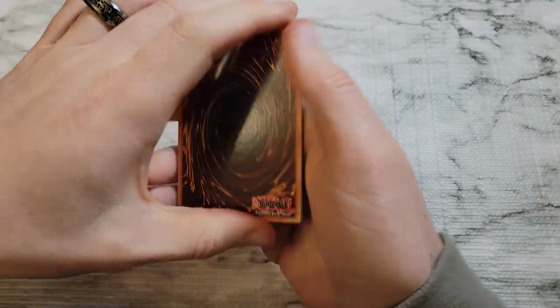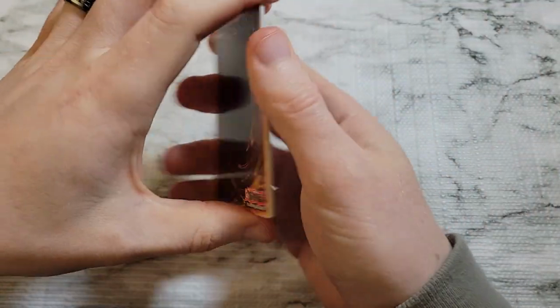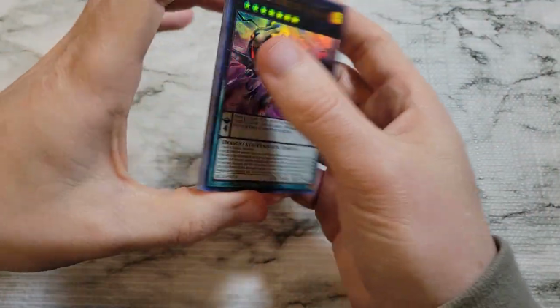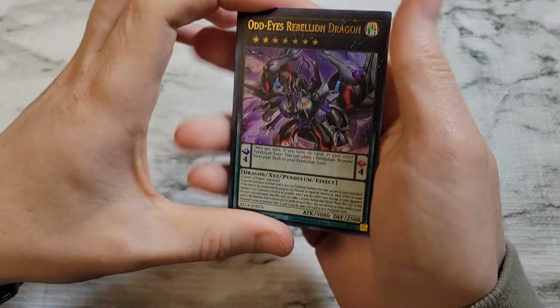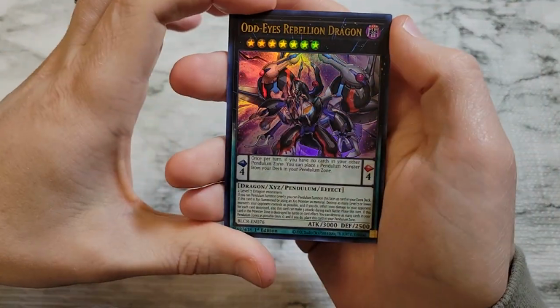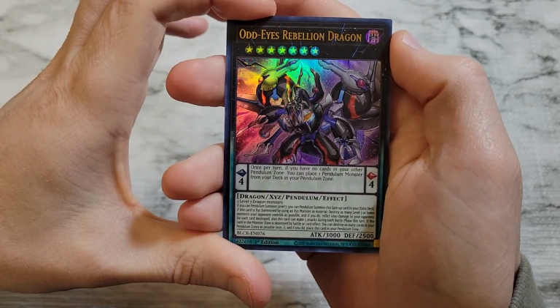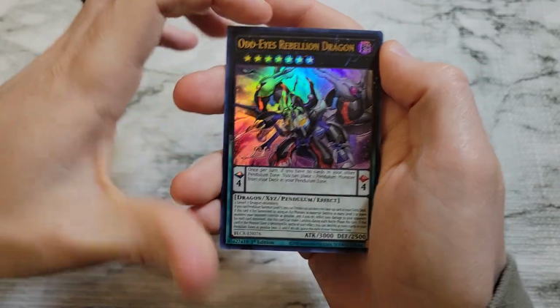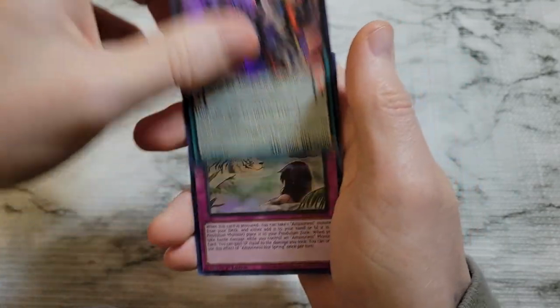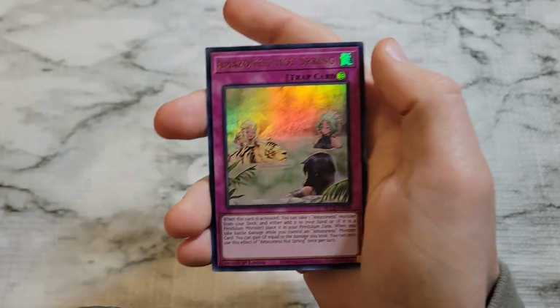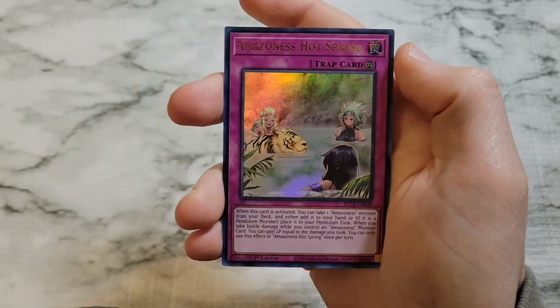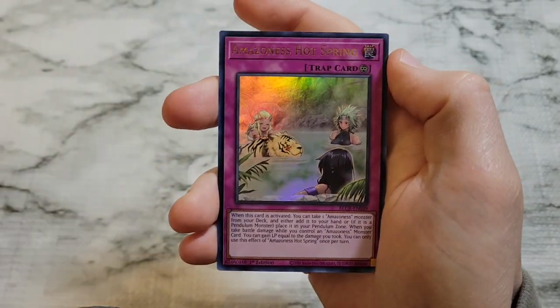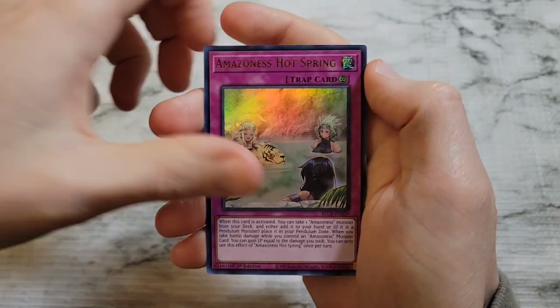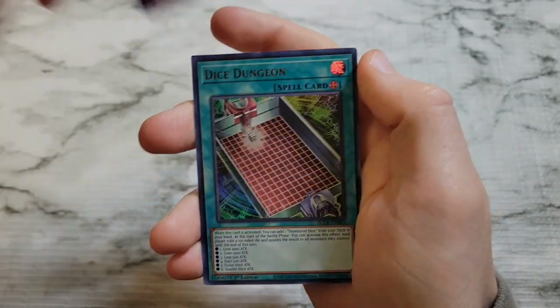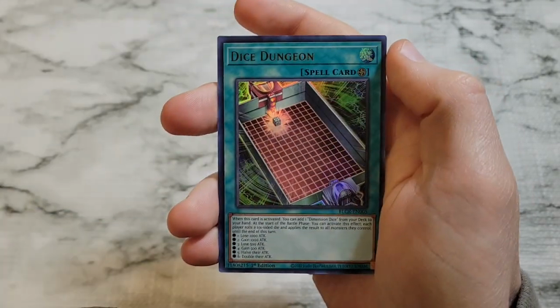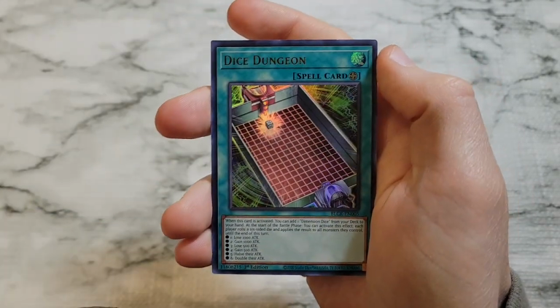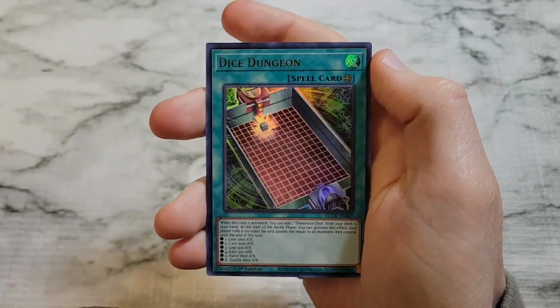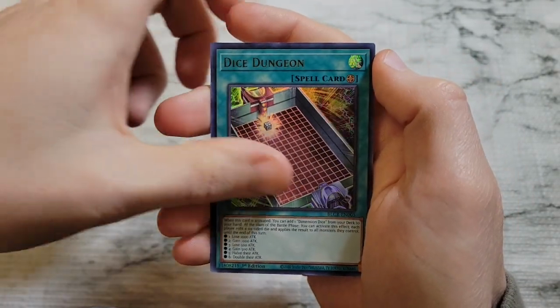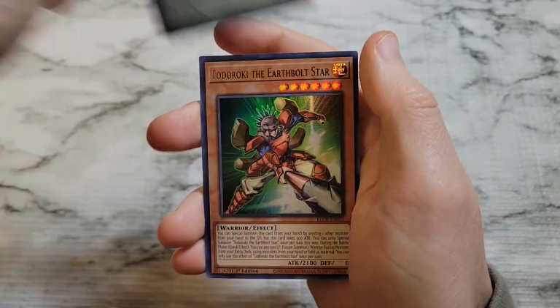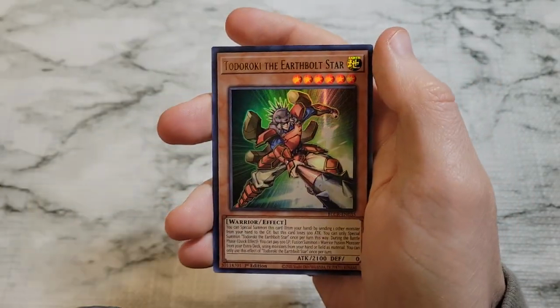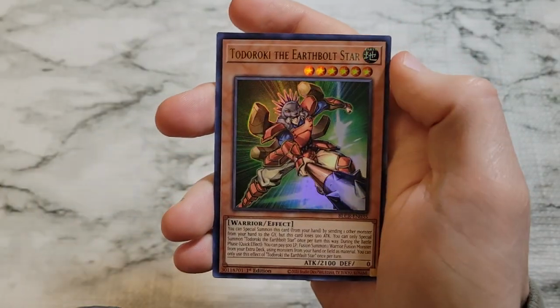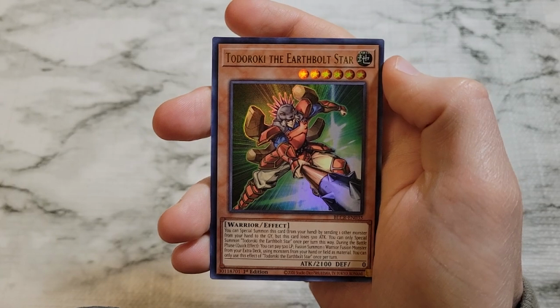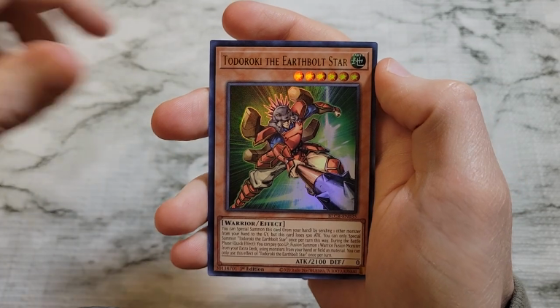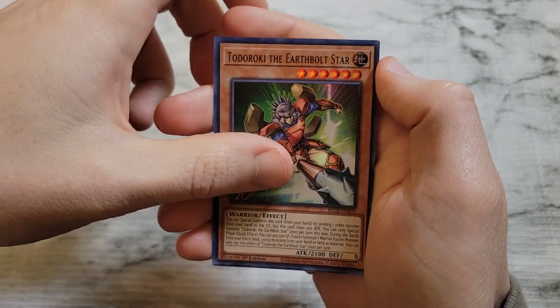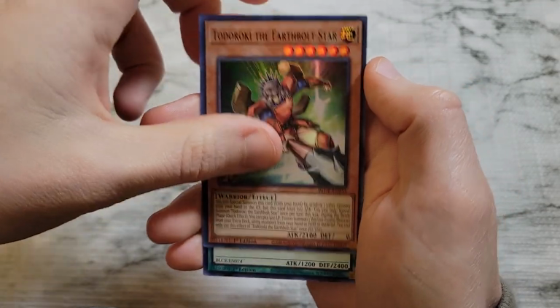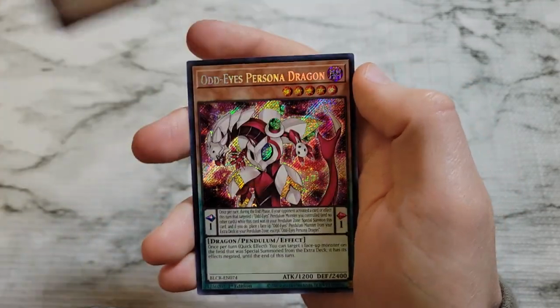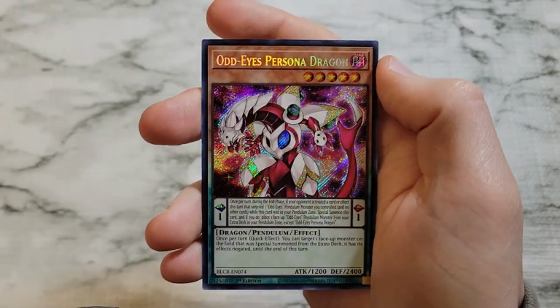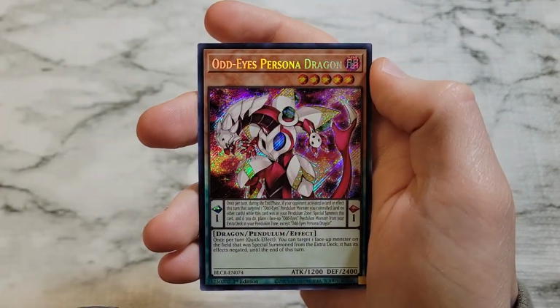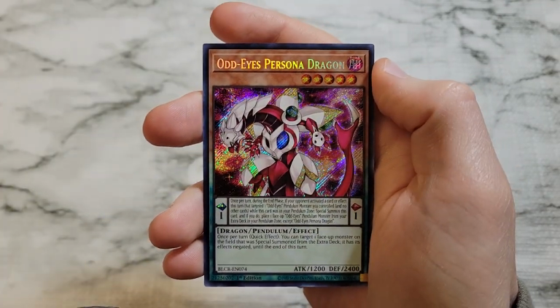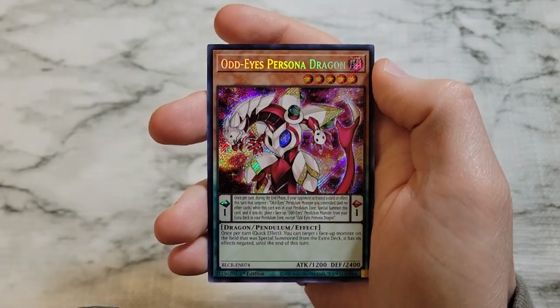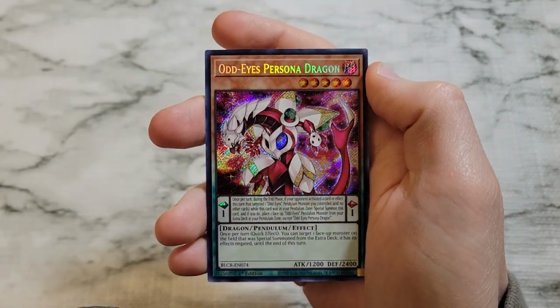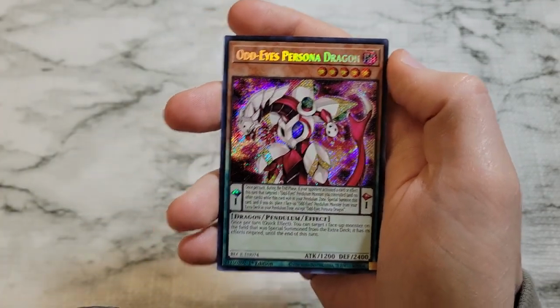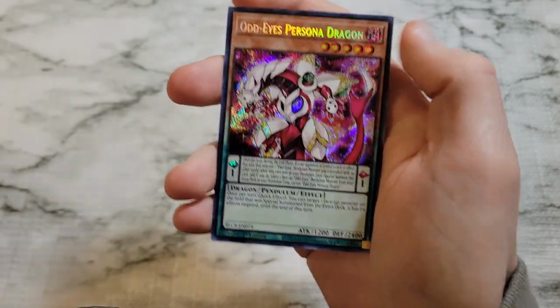Always nice to see one. We got Odd-Eyes Rebellion Dragon, Amazoness Hot Spring, Dice Dungeon, Todoroki the Earth Bolt Star, and Odd-Eyes Persona Dragon.